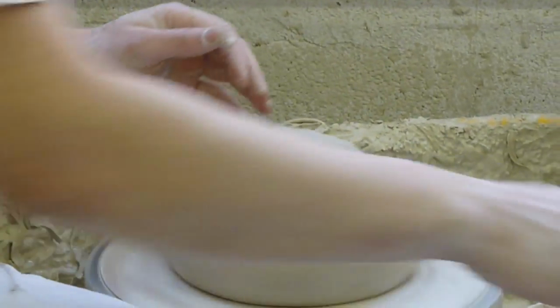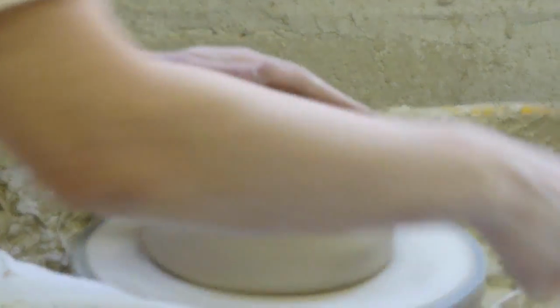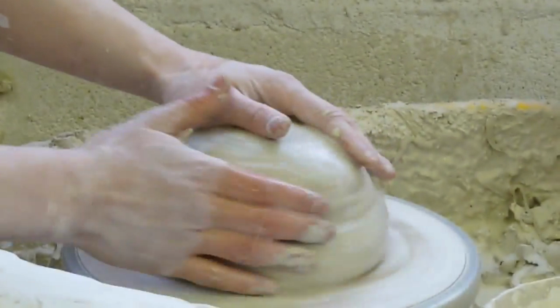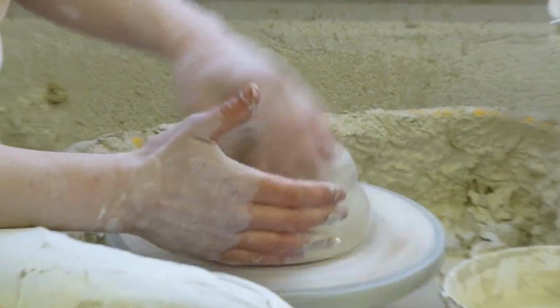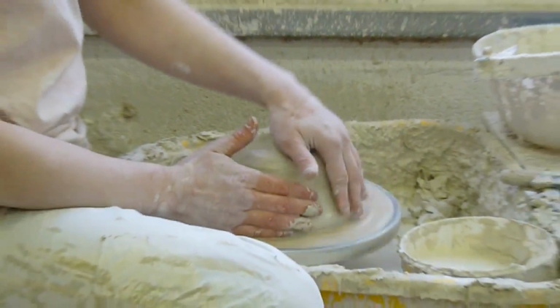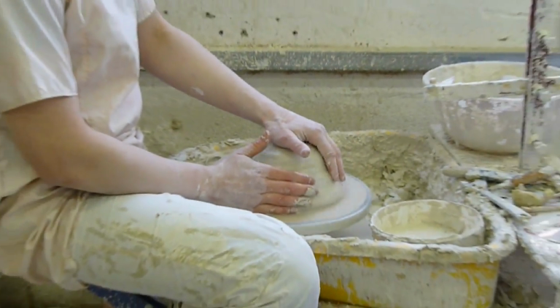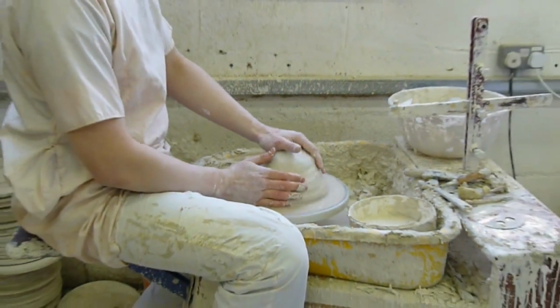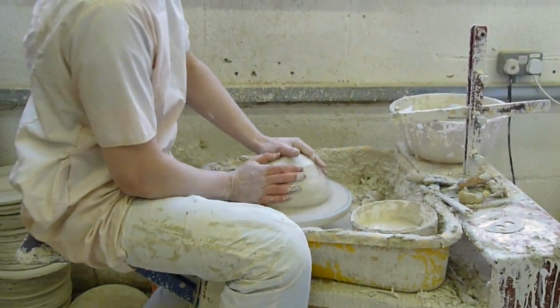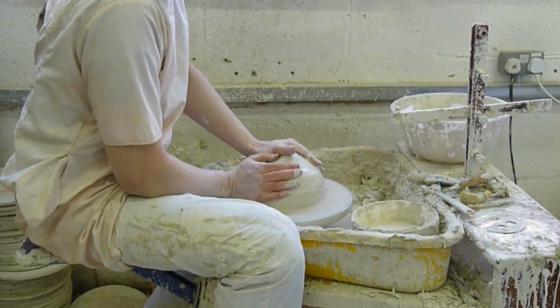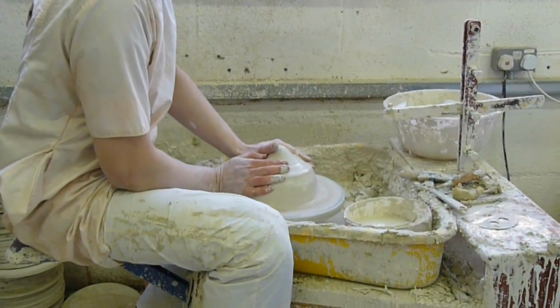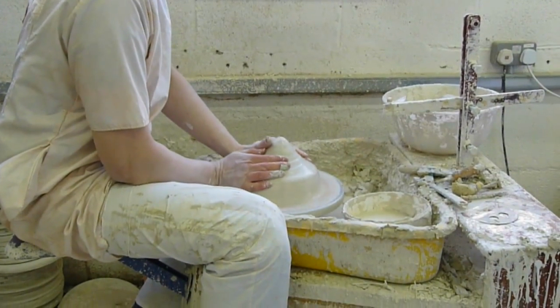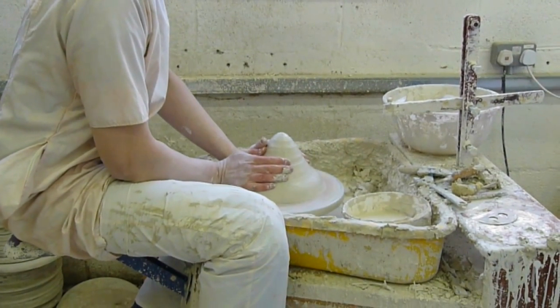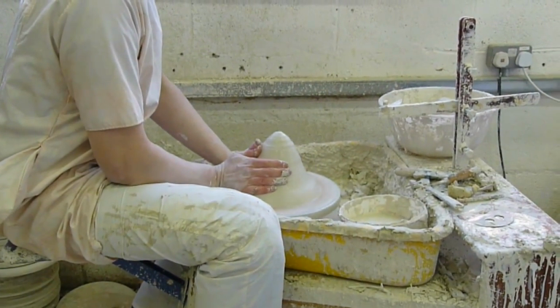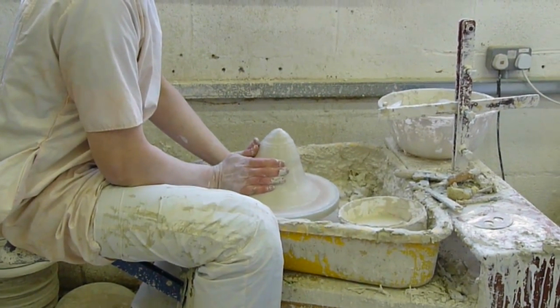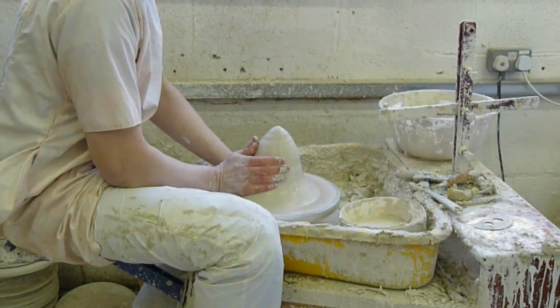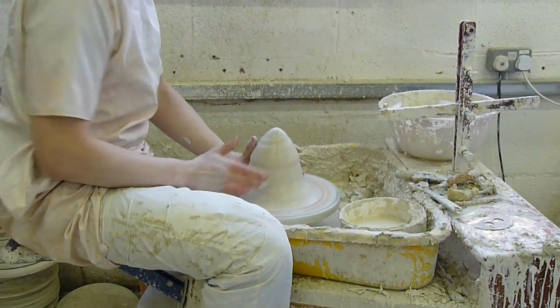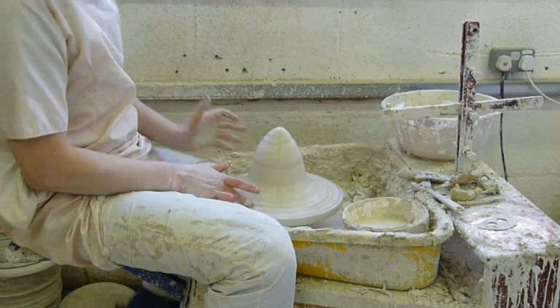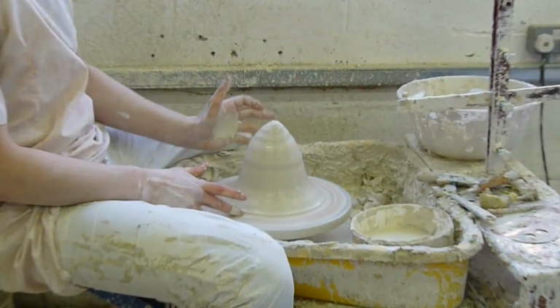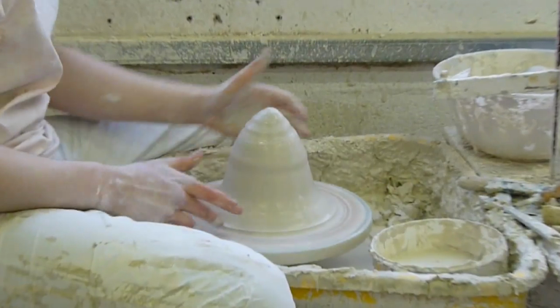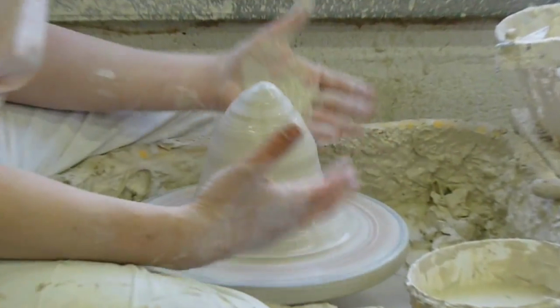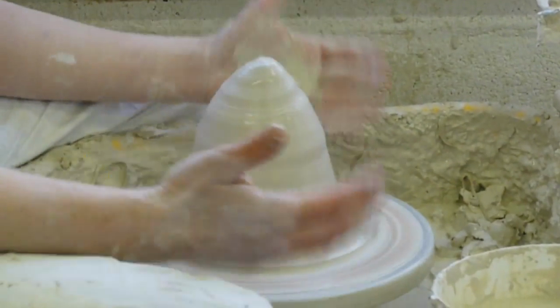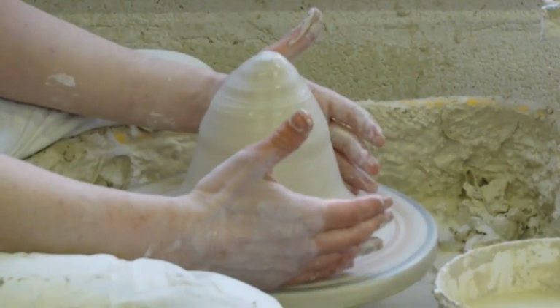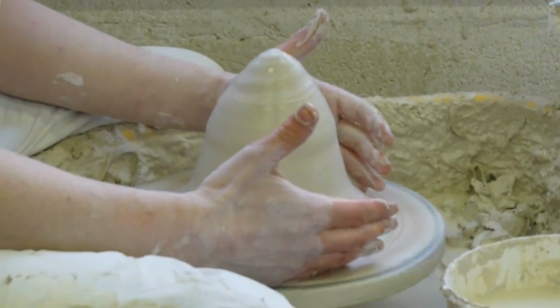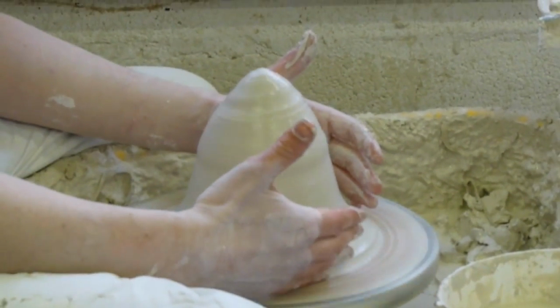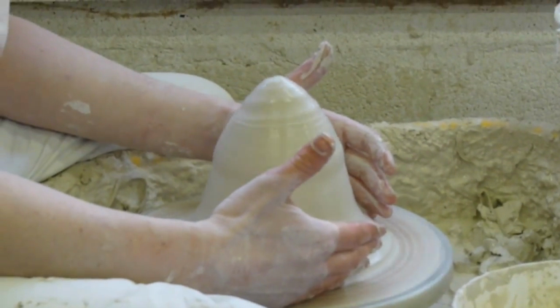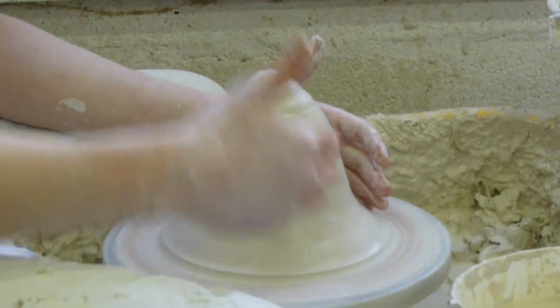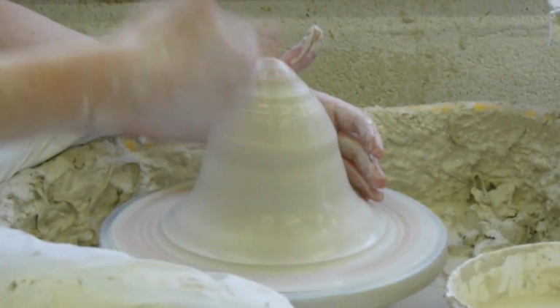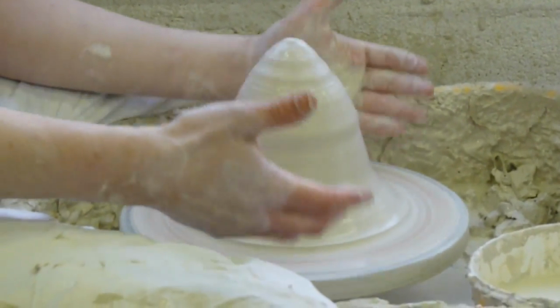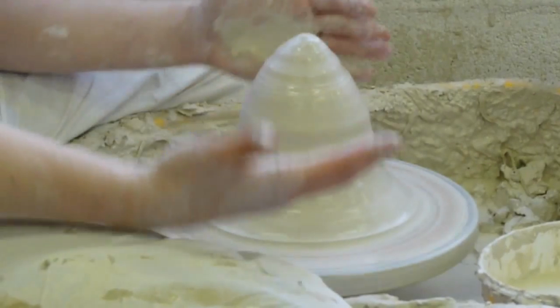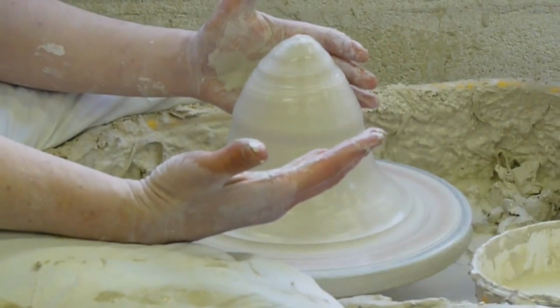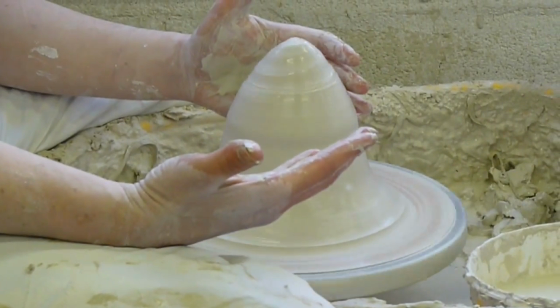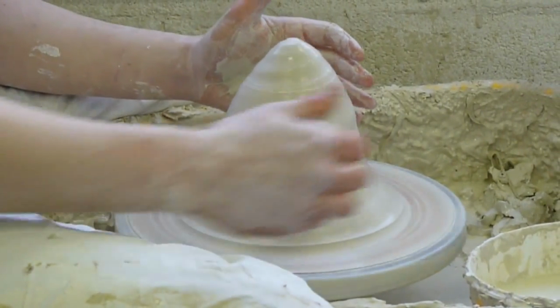Get your wheel going. The water is your lubricant. The first thing to do is give it a little push down. That creates a seal on the bottom, which stops any water going underneath and allowing the clay to come off the wheel head.